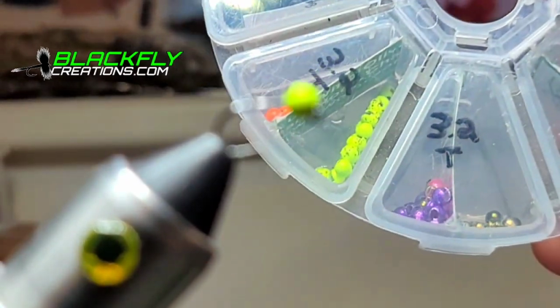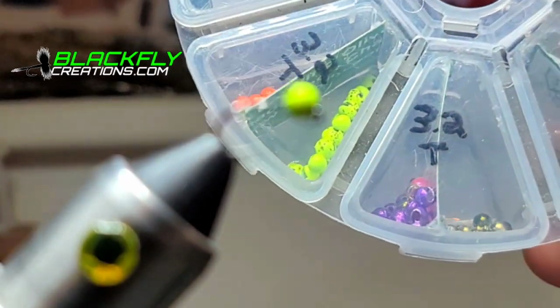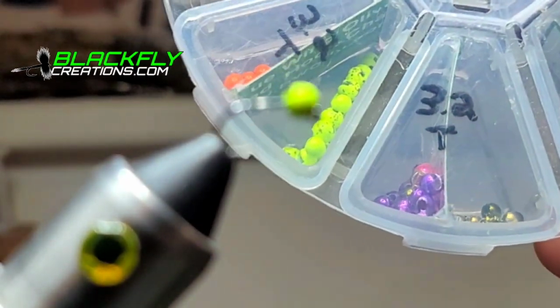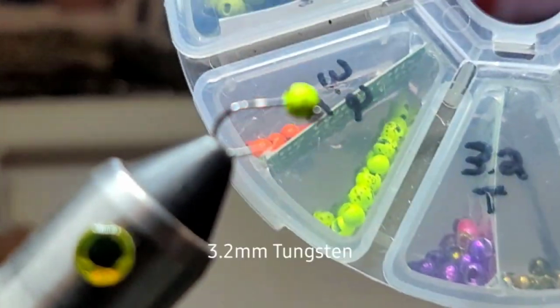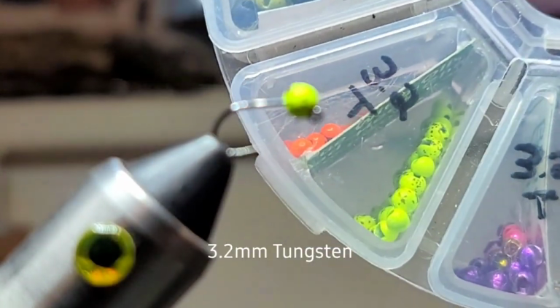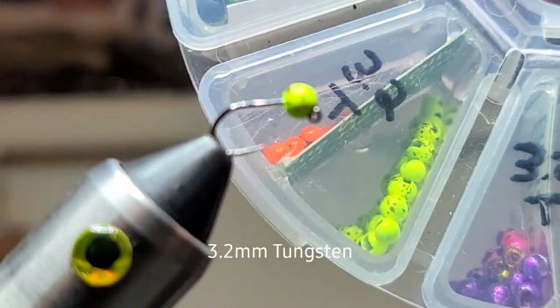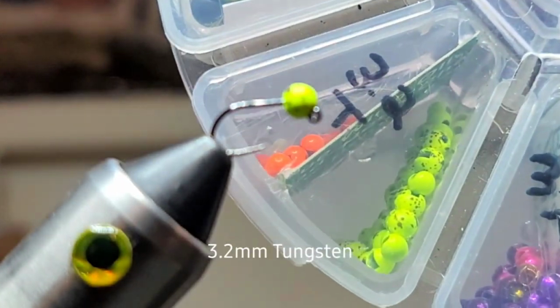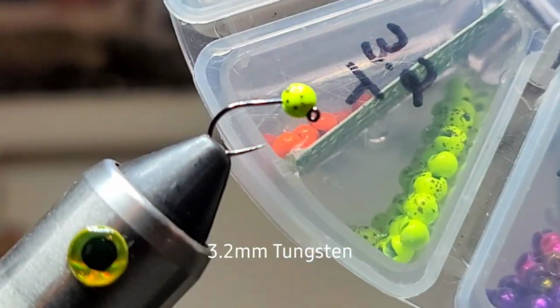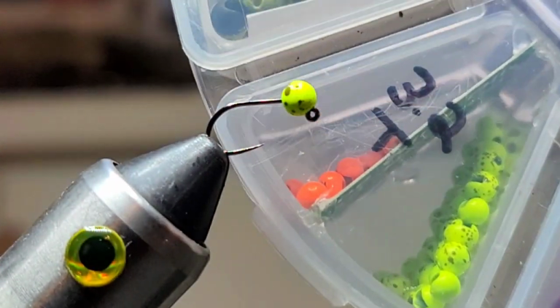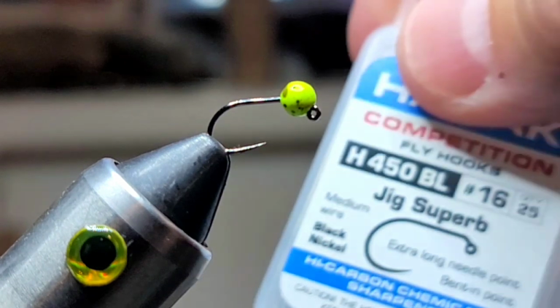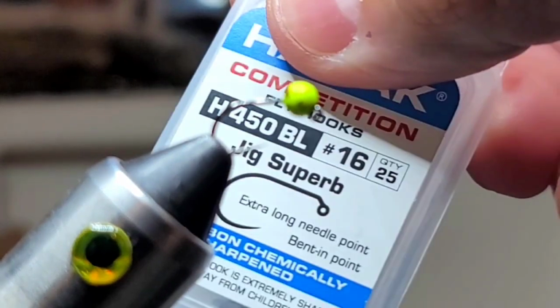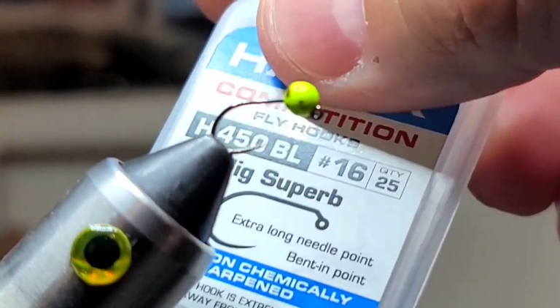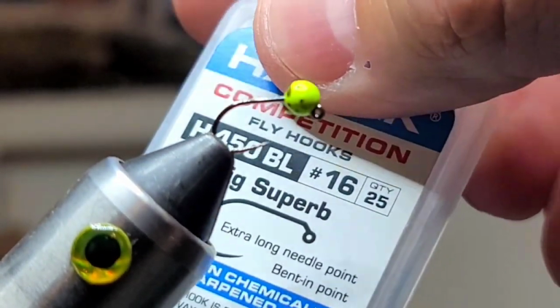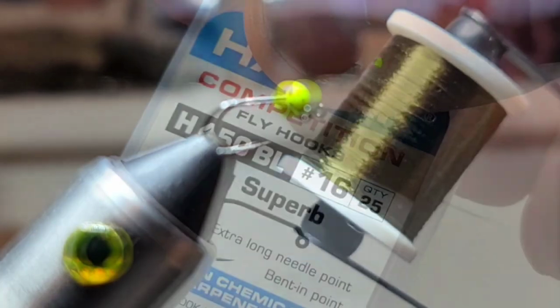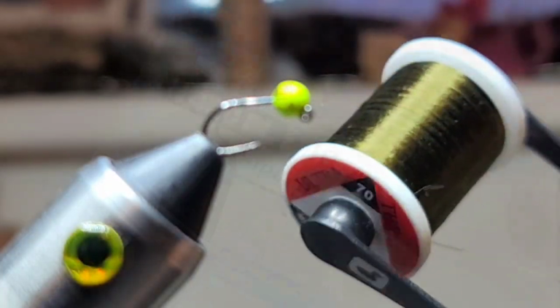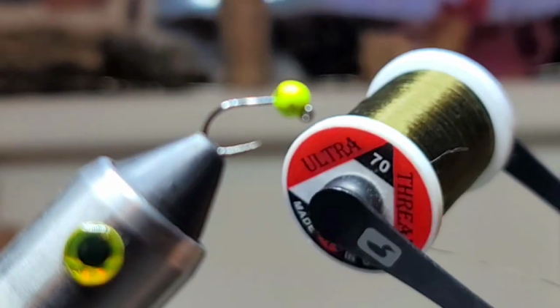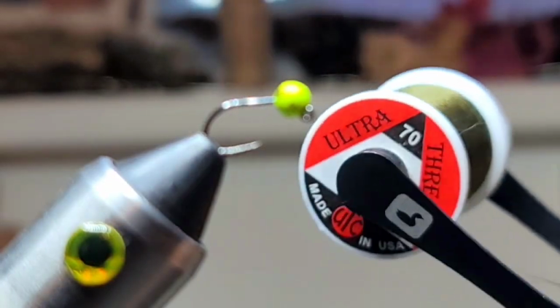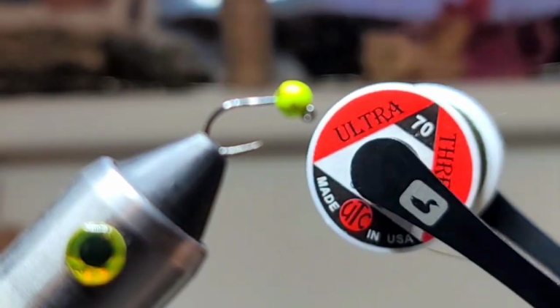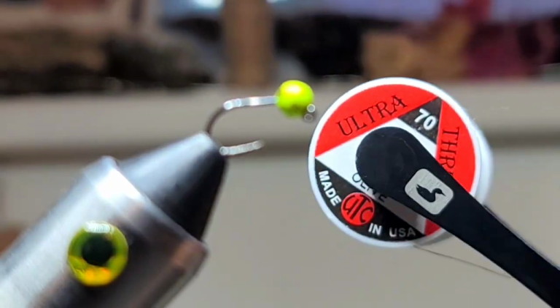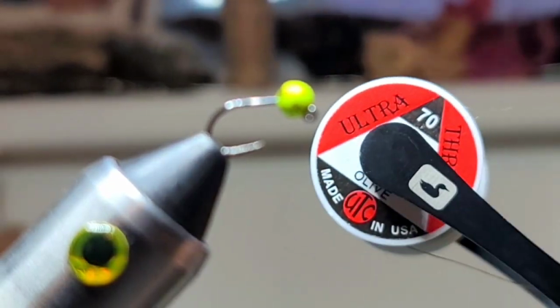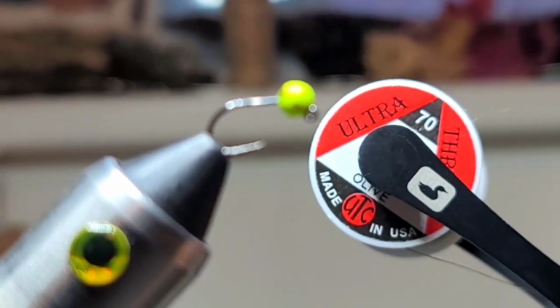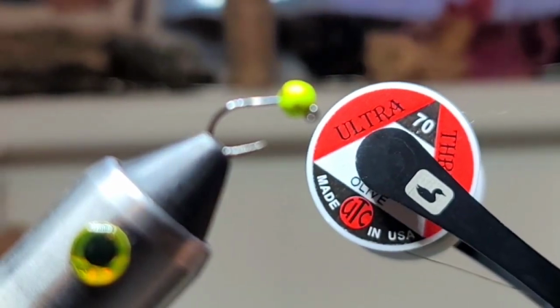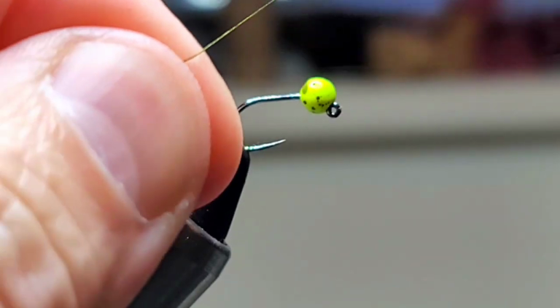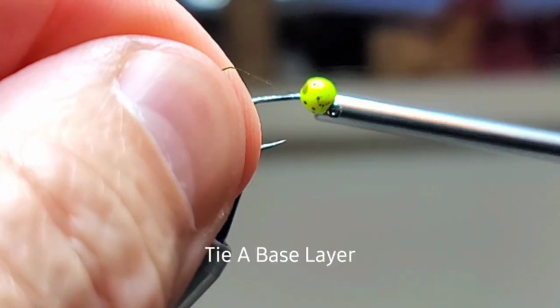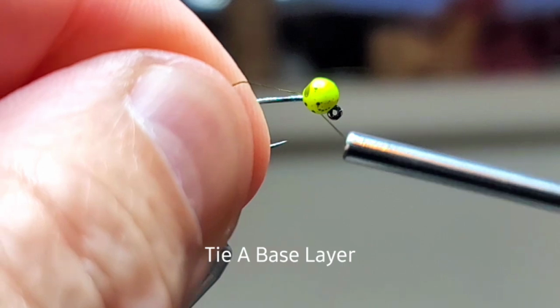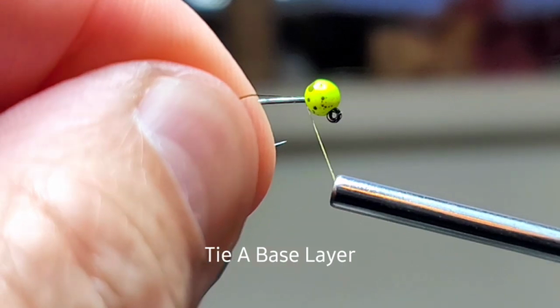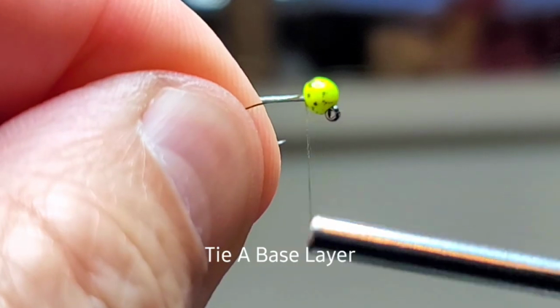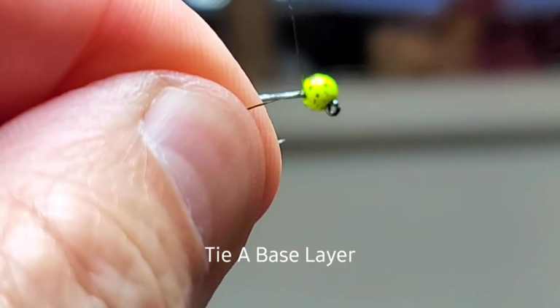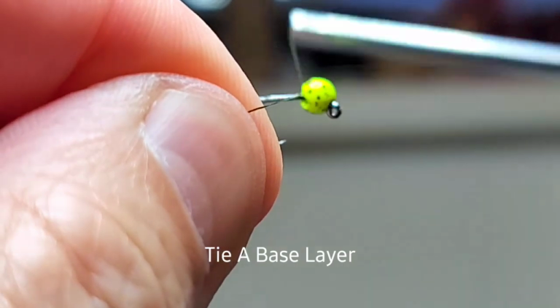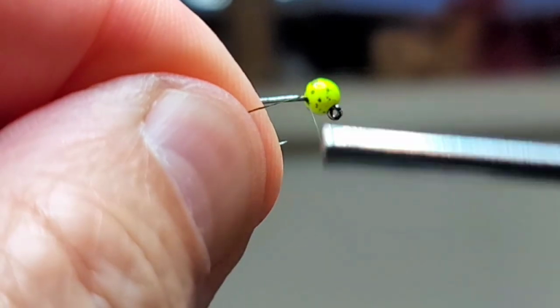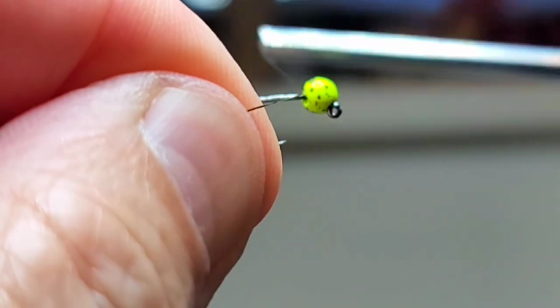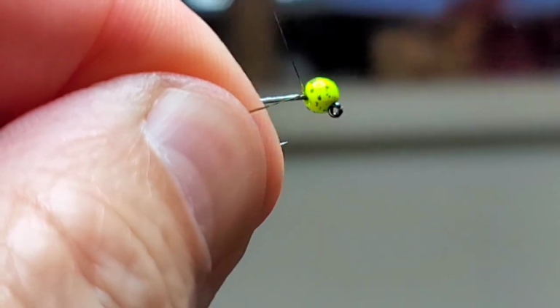We're gonna grab a 3.2 millimeter slotted tungsten UV bead and a size 16 hook, some 70 denier thread or whatever you want to use, and we're just gonna tie in a little base.